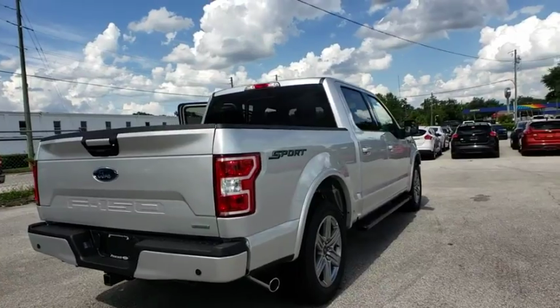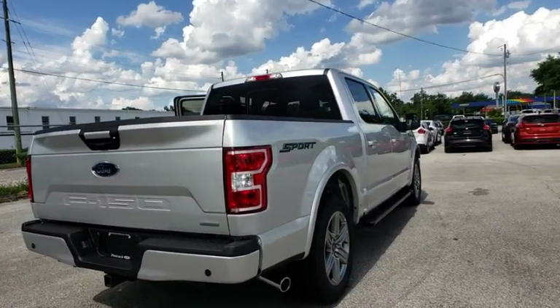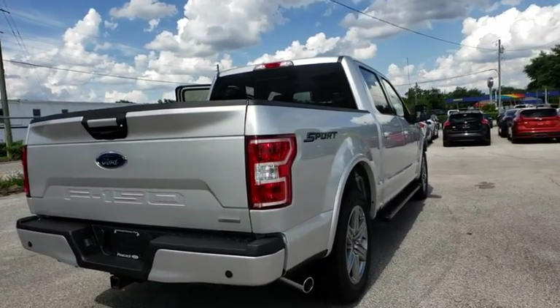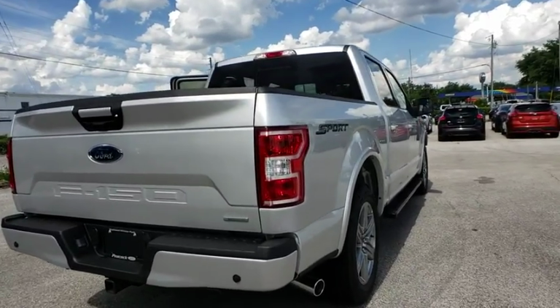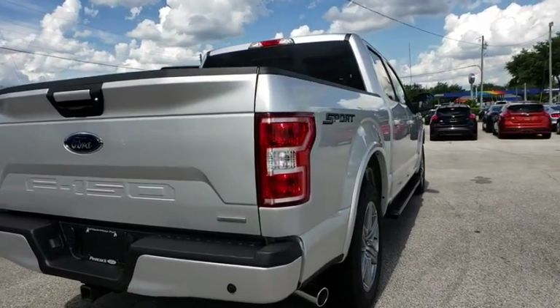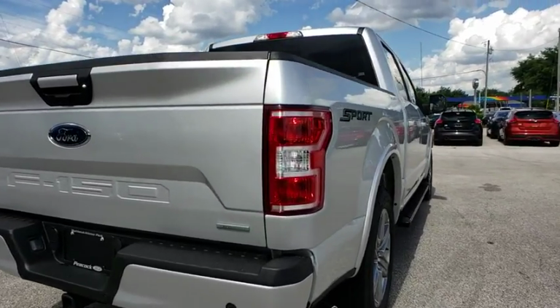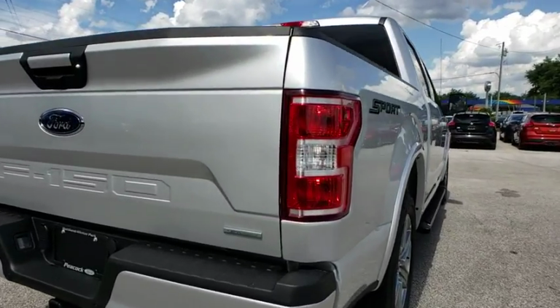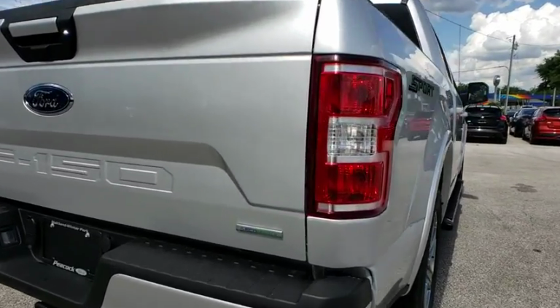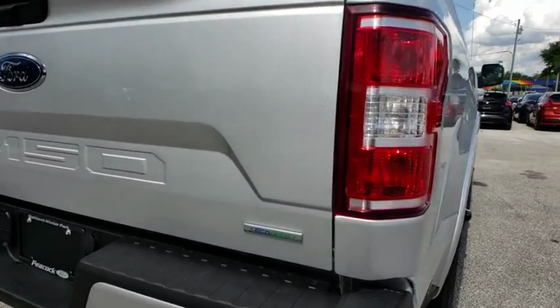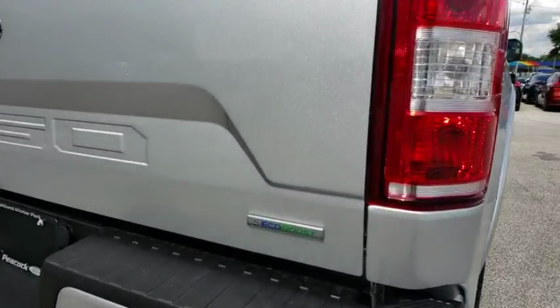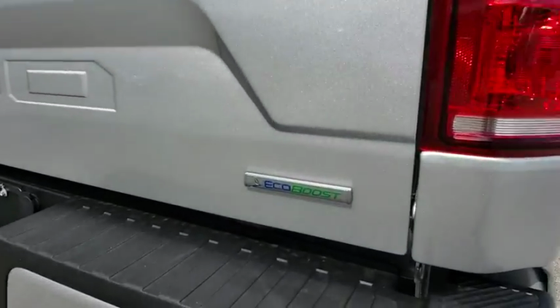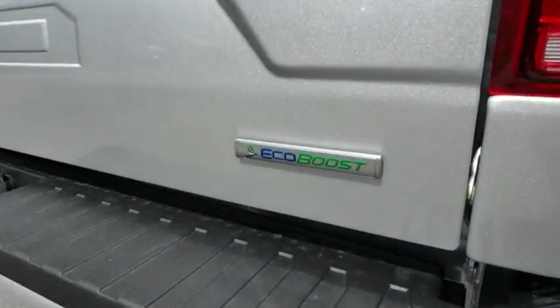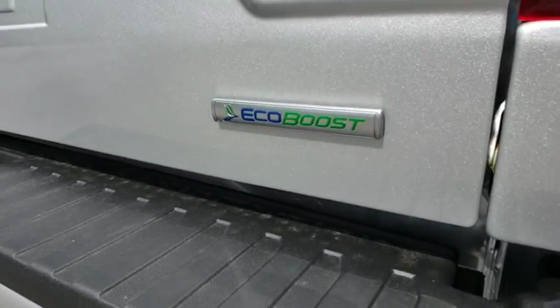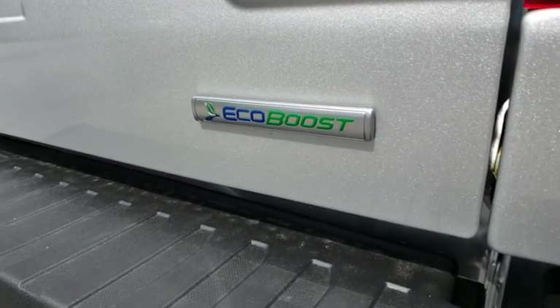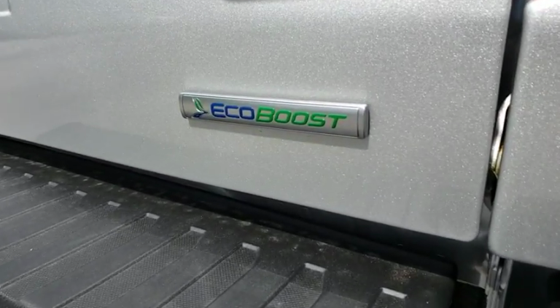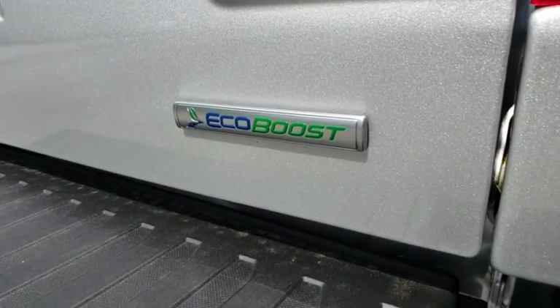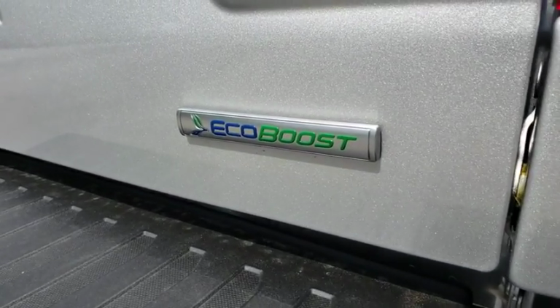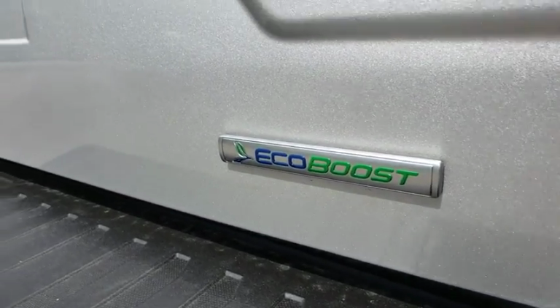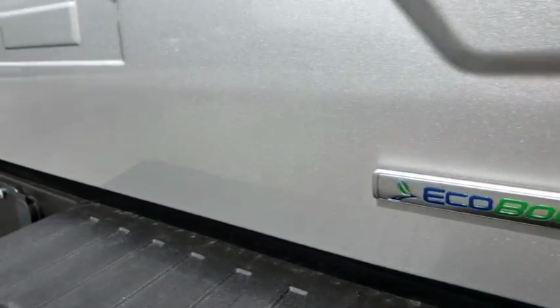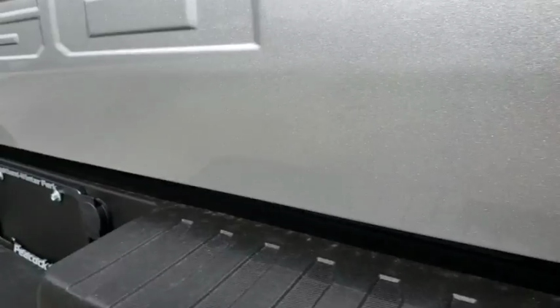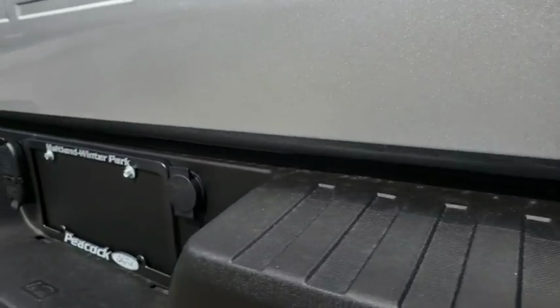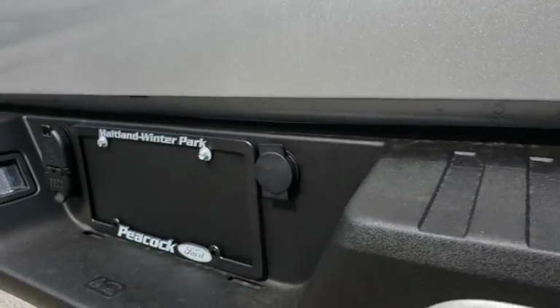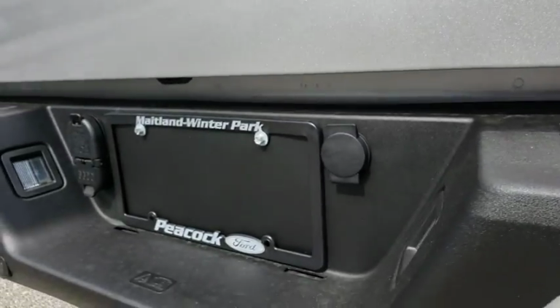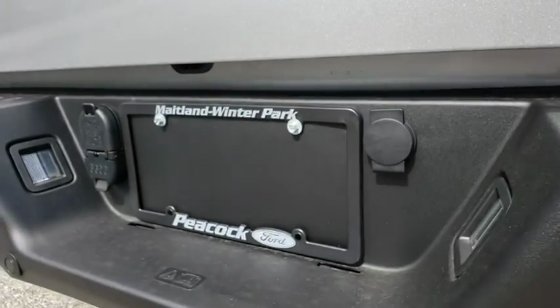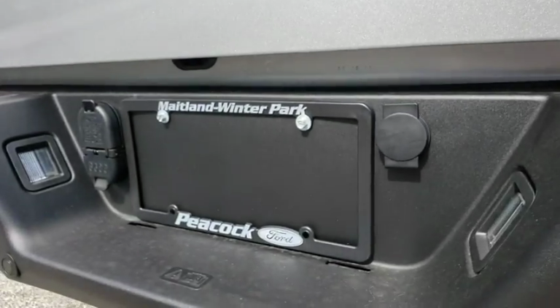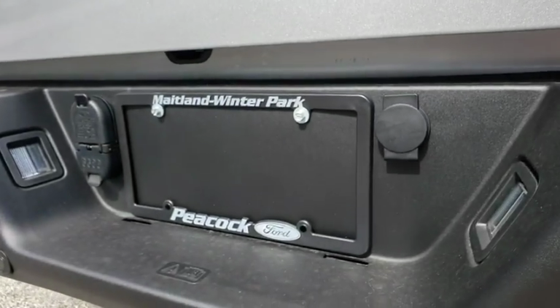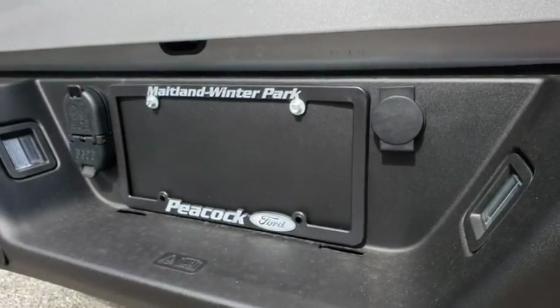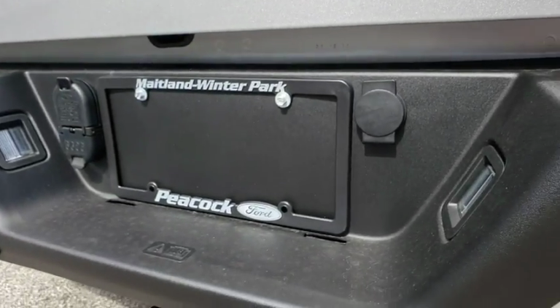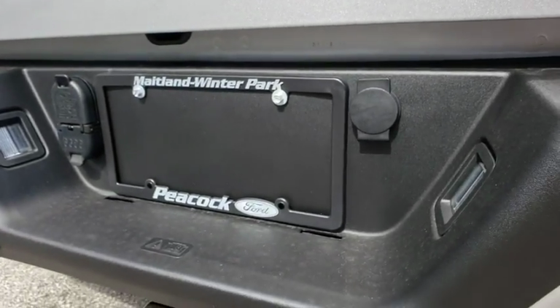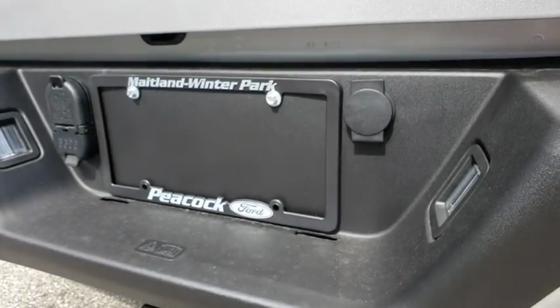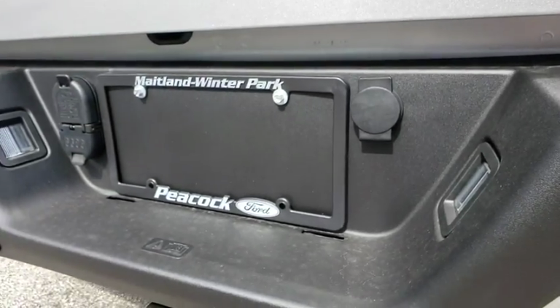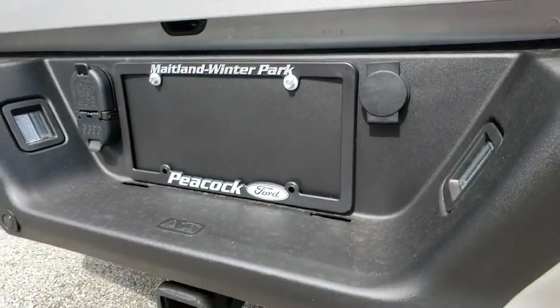Traction control, dual airbags, alloy wheels, power steering, four-wheel disc brakes, cruise control, center armrest, fog lights.